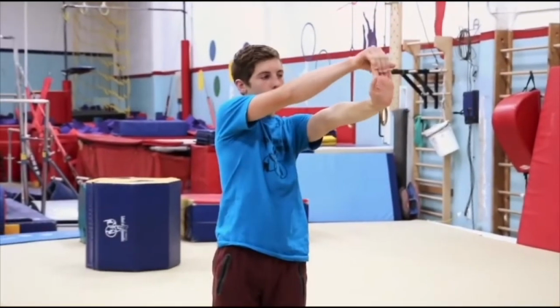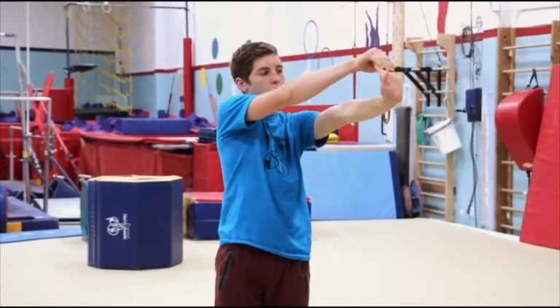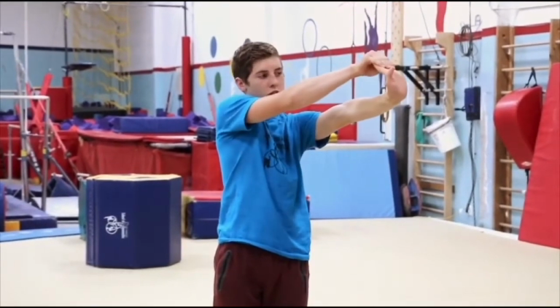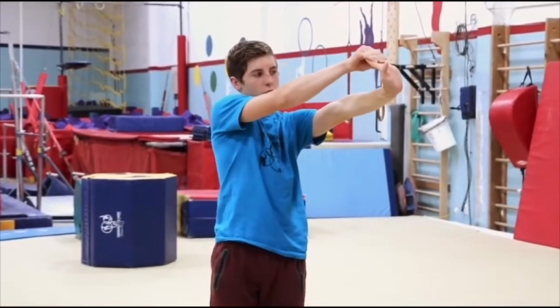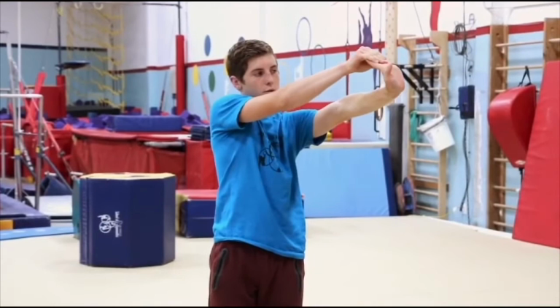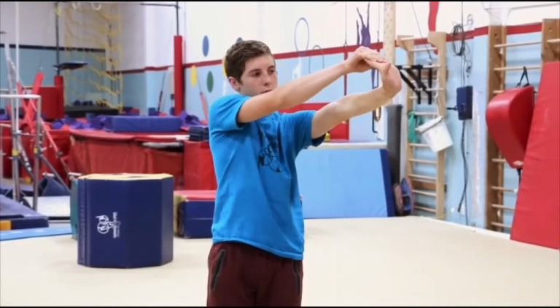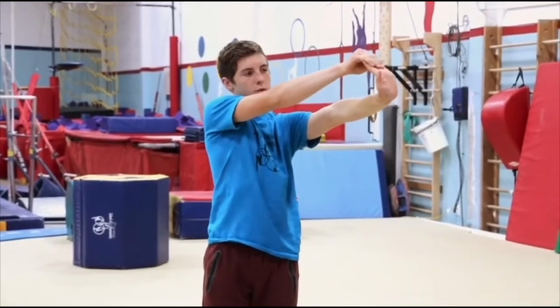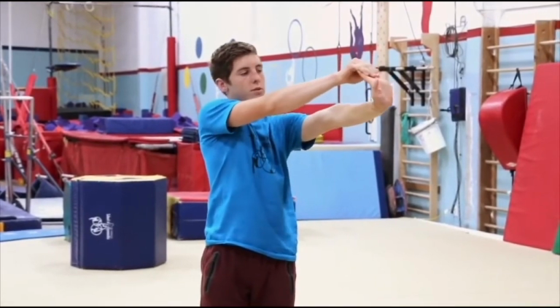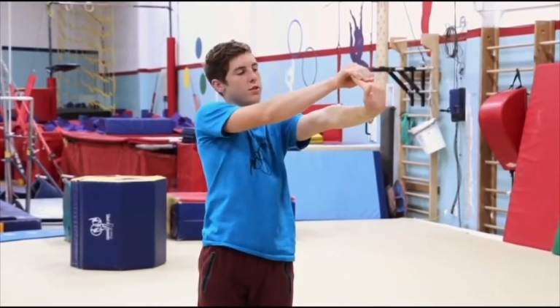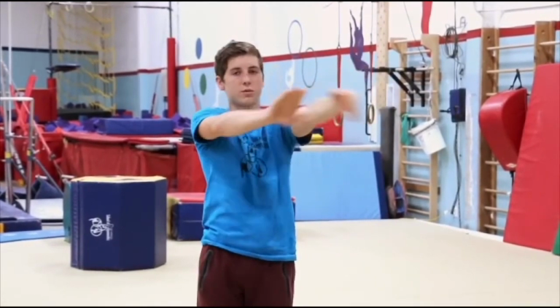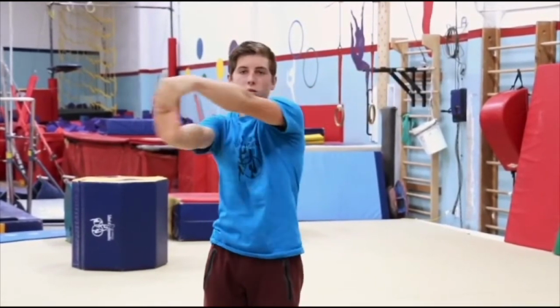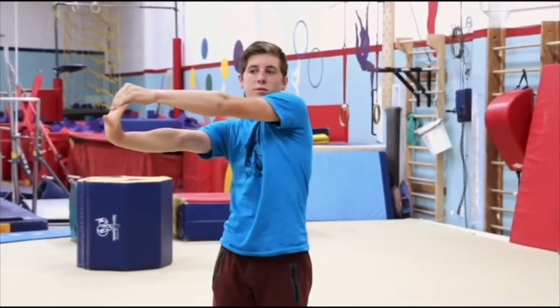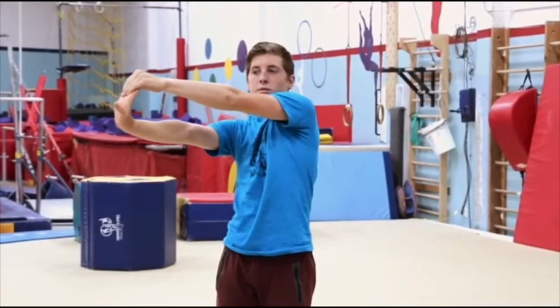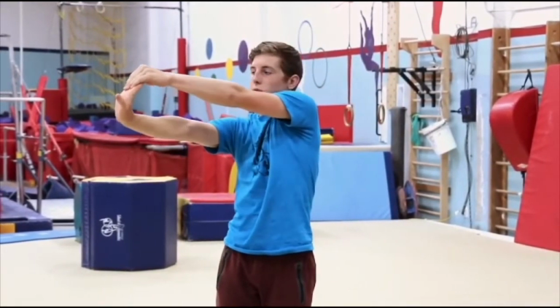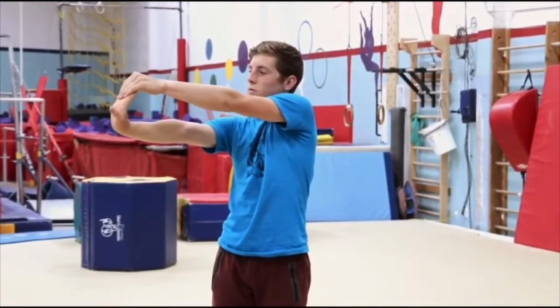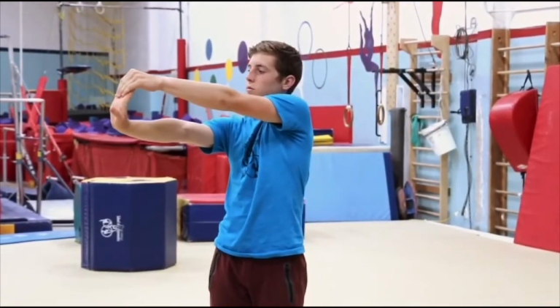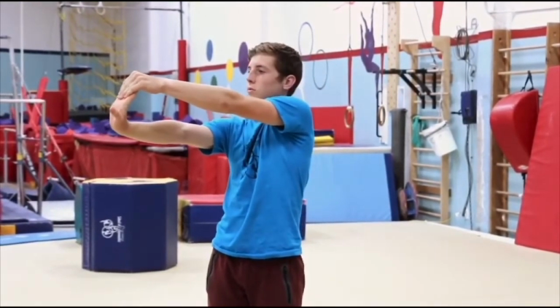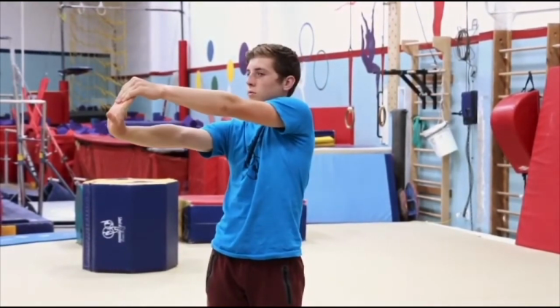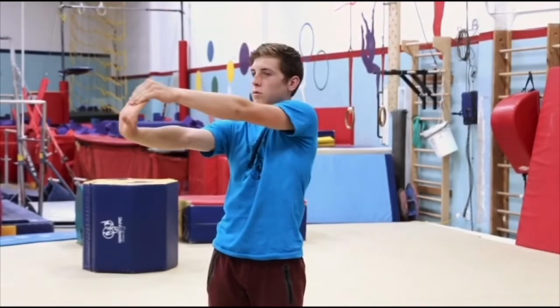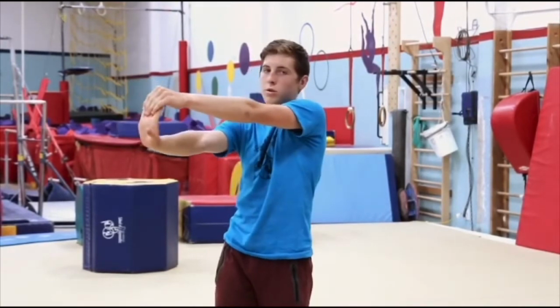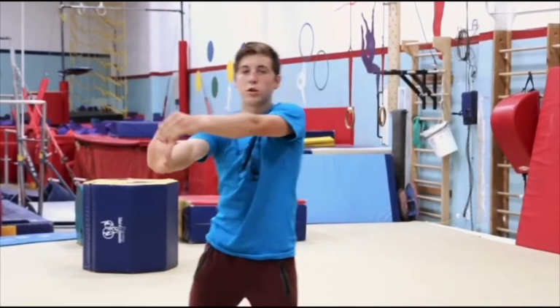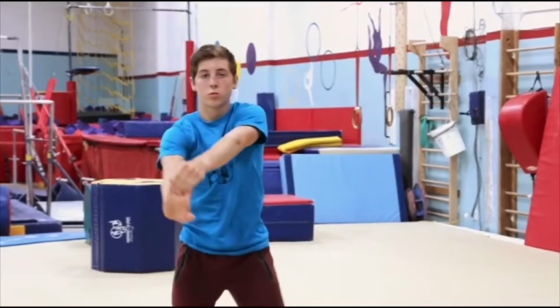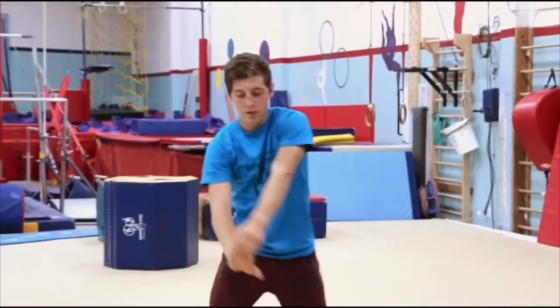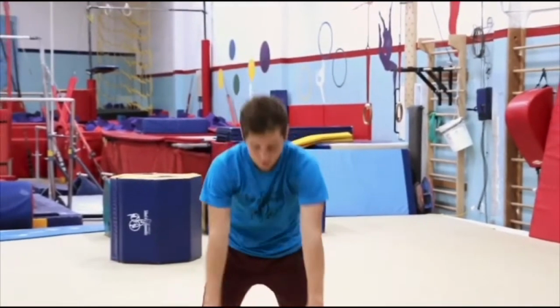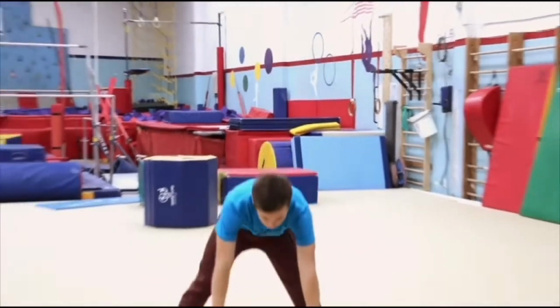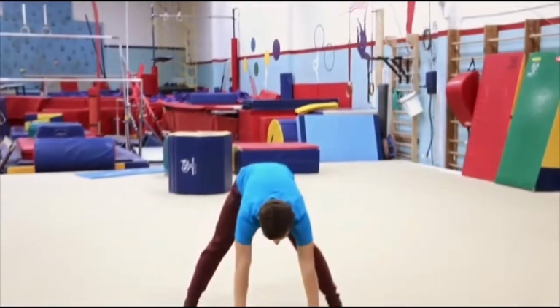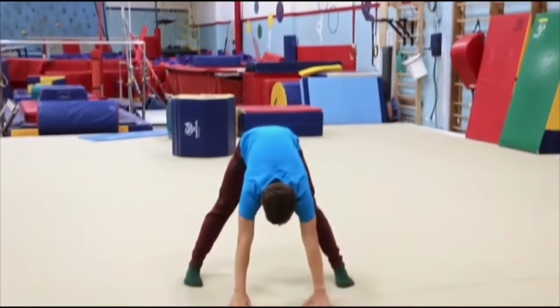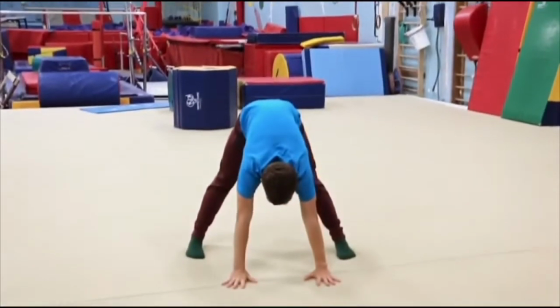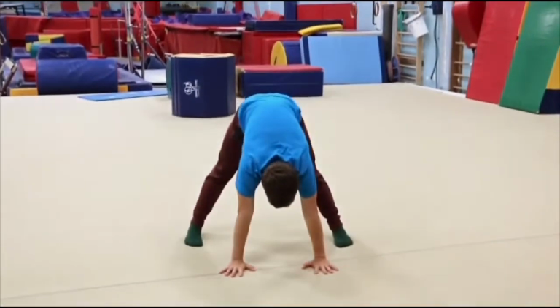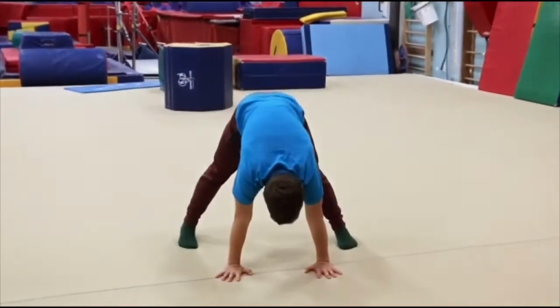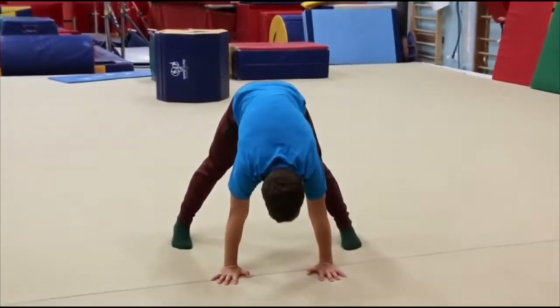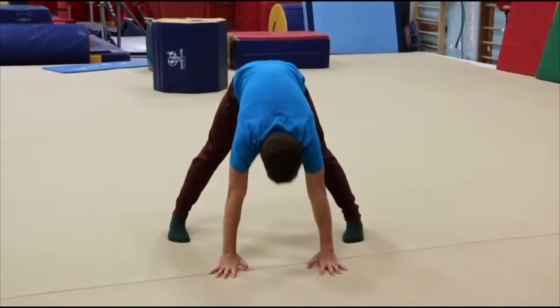Don't put too much tension. Do the other side as well. You can also practice placing your hands on the ground and leaning forward so that you can stretch your wrists.